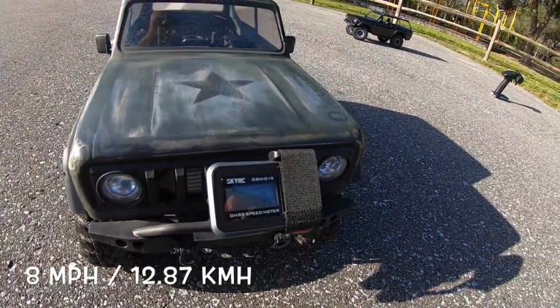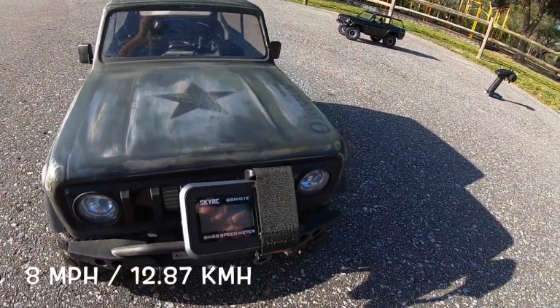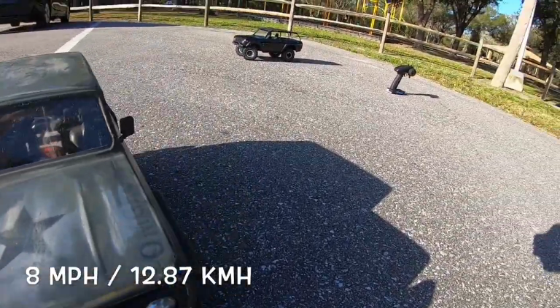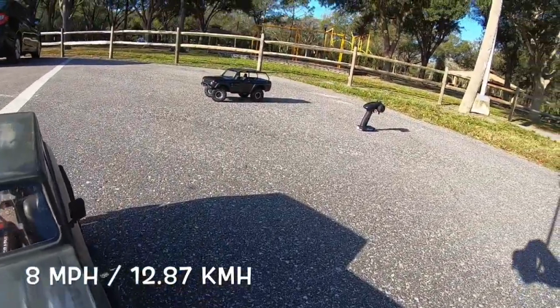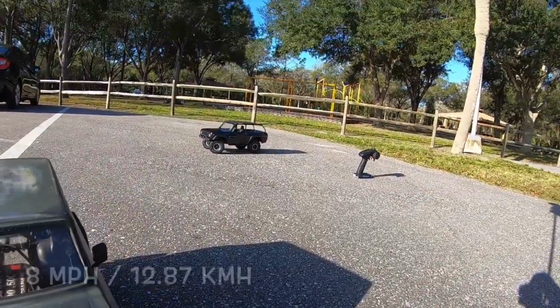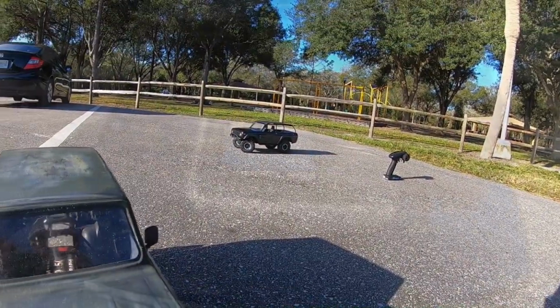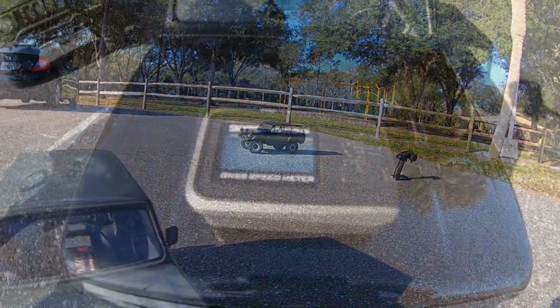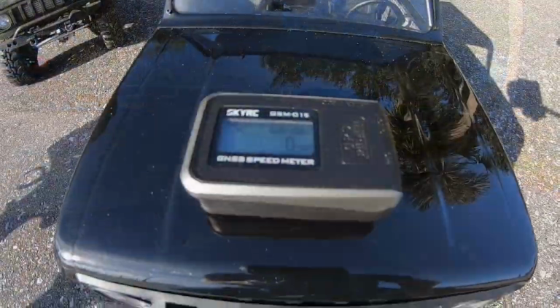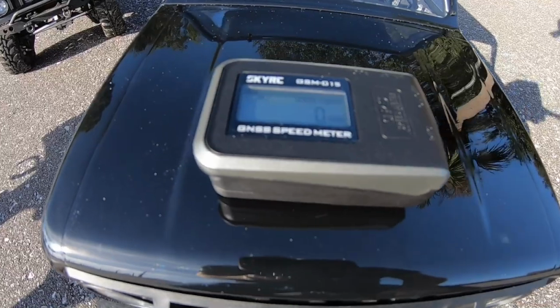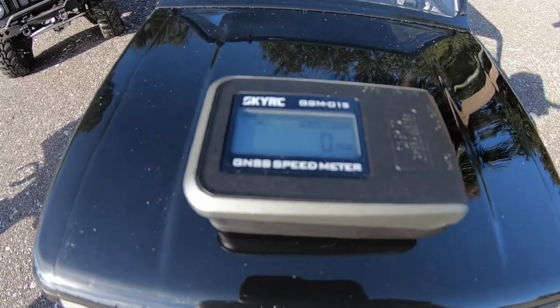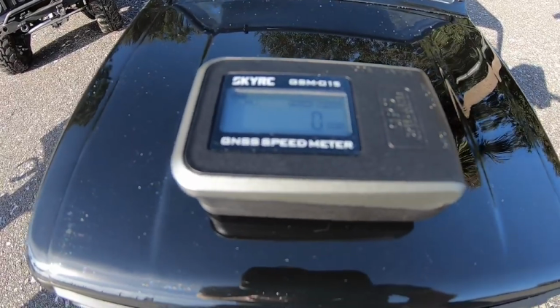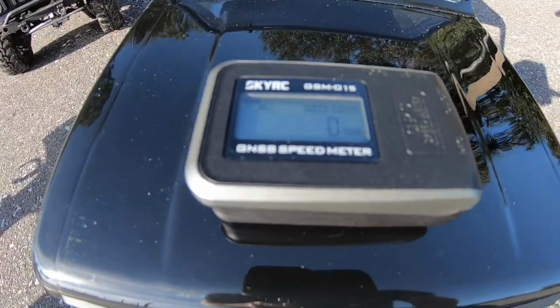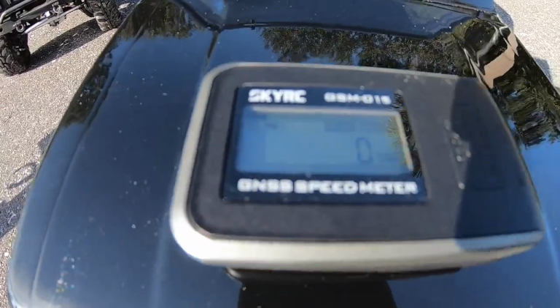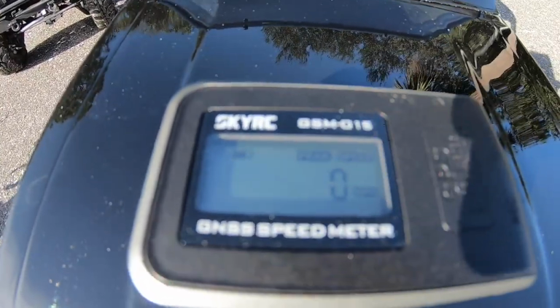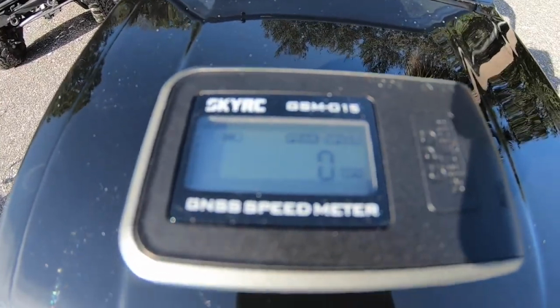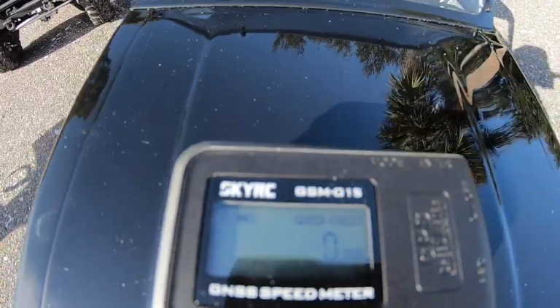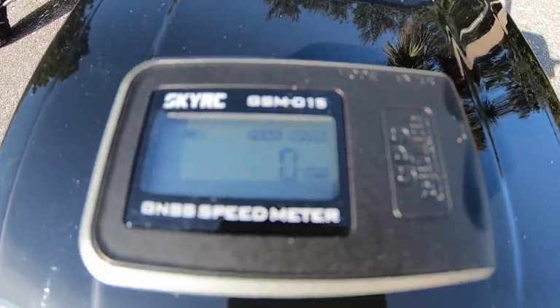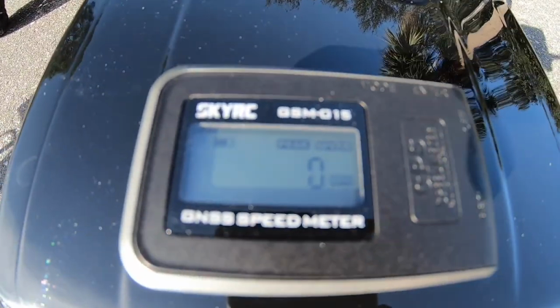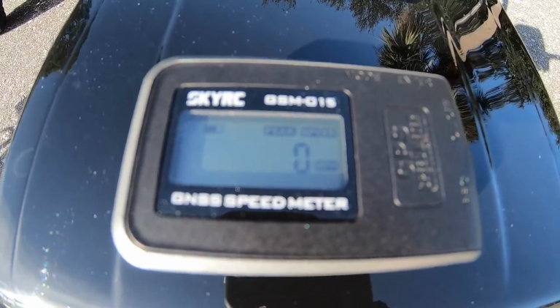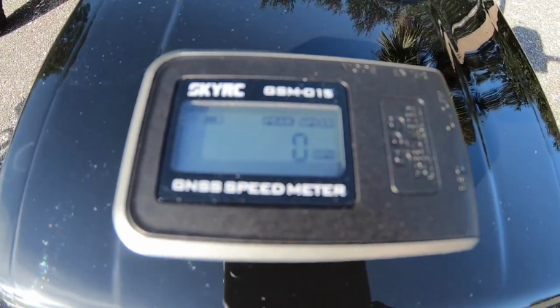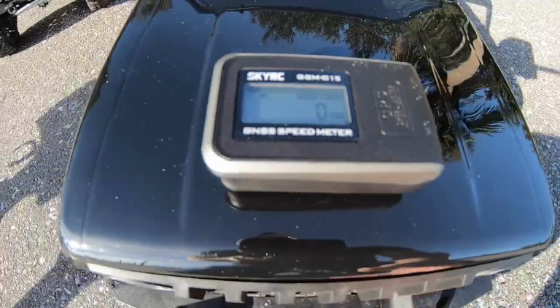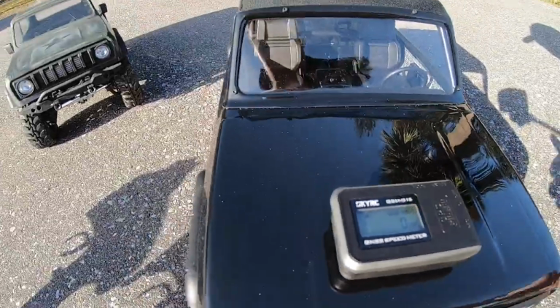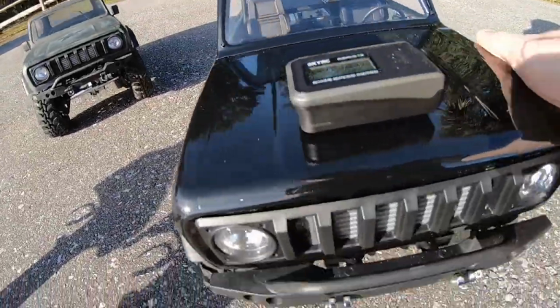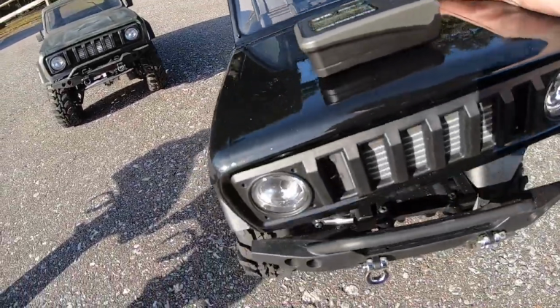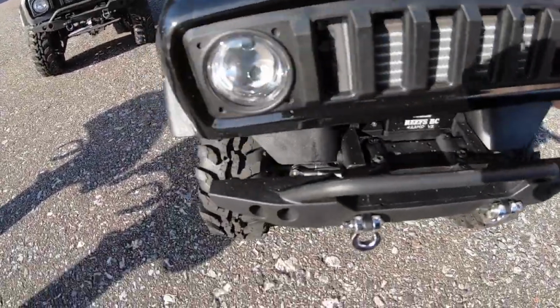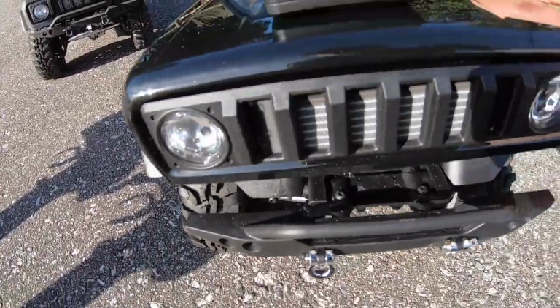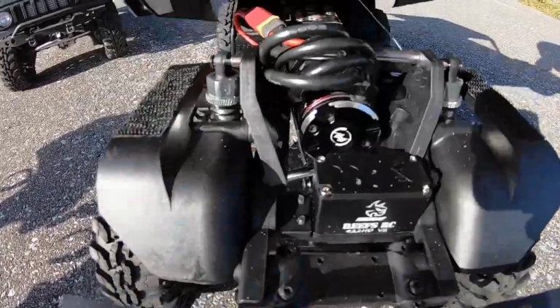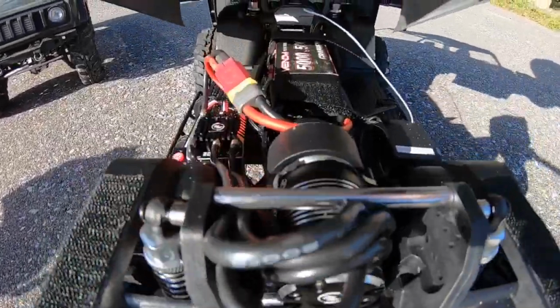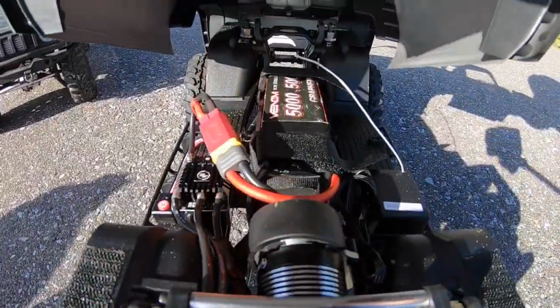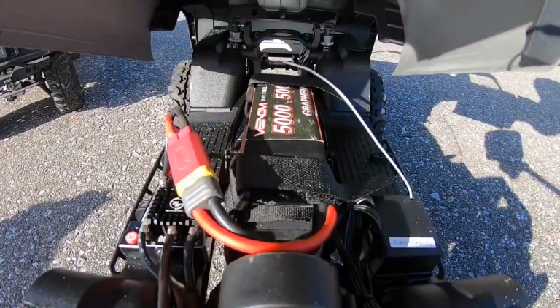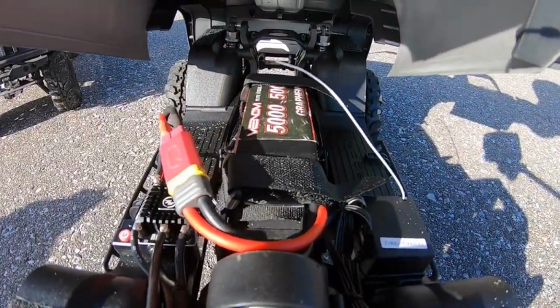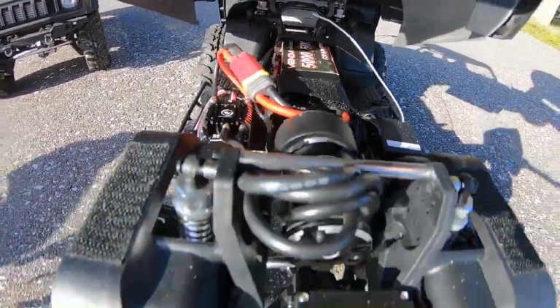All right, let's try the Axe Edition. All zeroed out, as you can see — hopefully you can see — and I've got the 3S LiPo sitting in there as well.